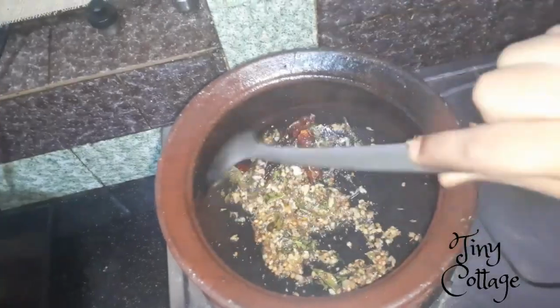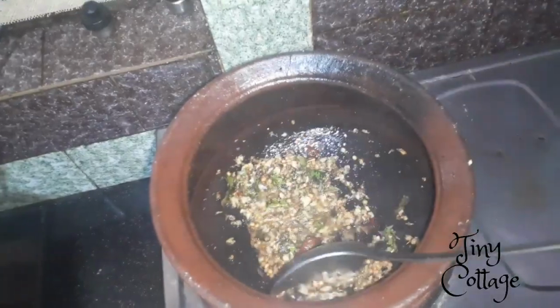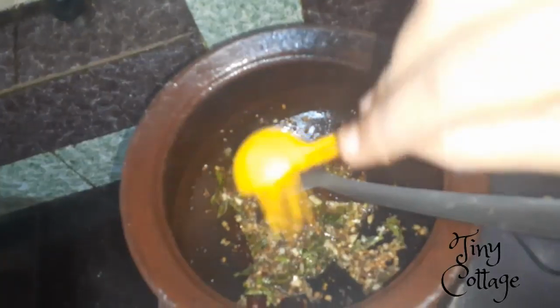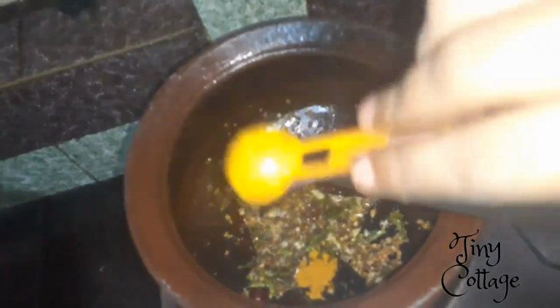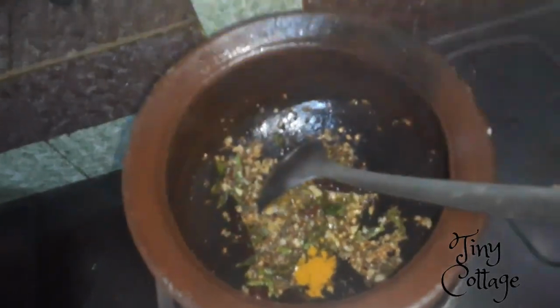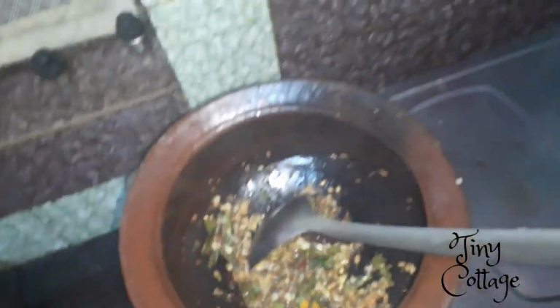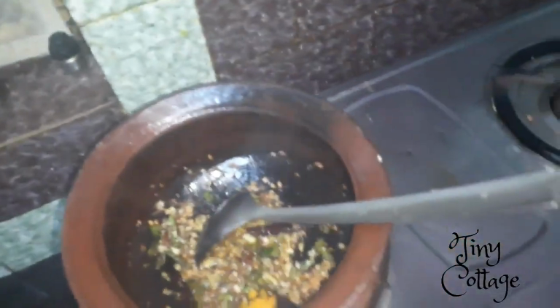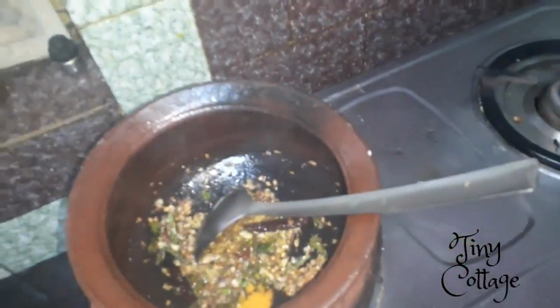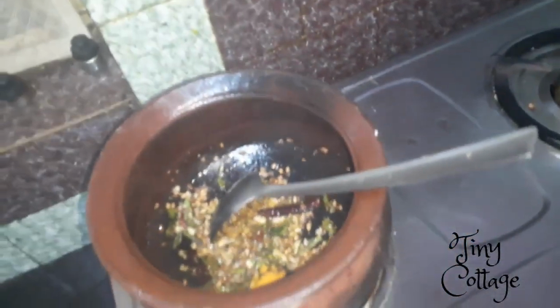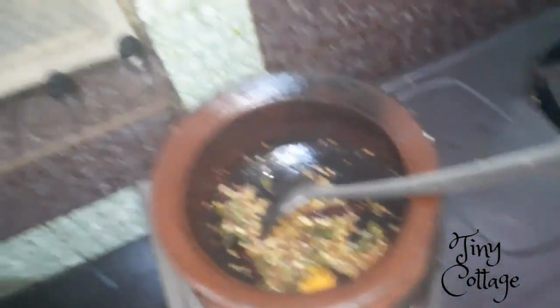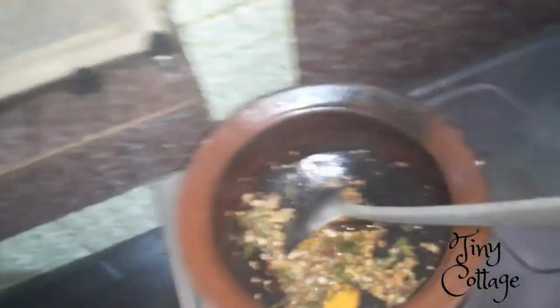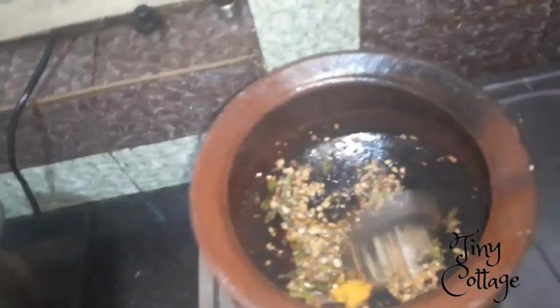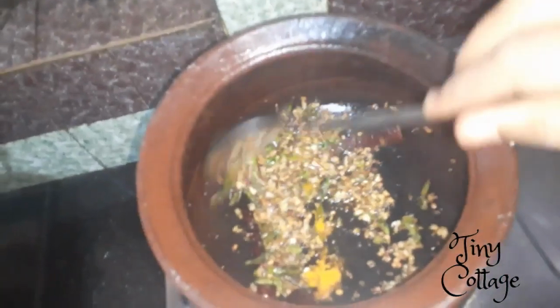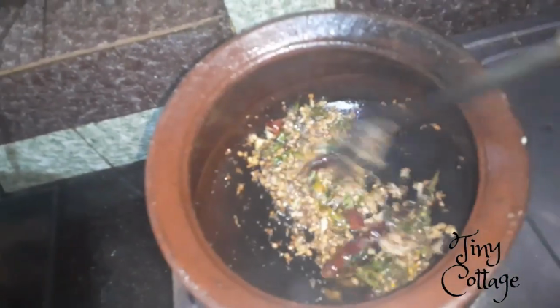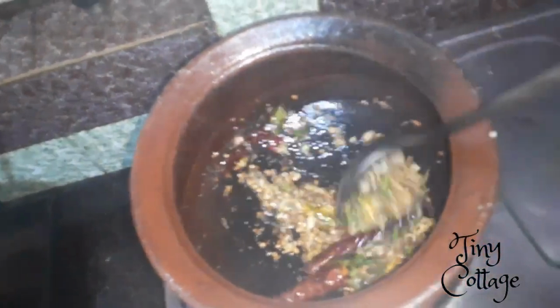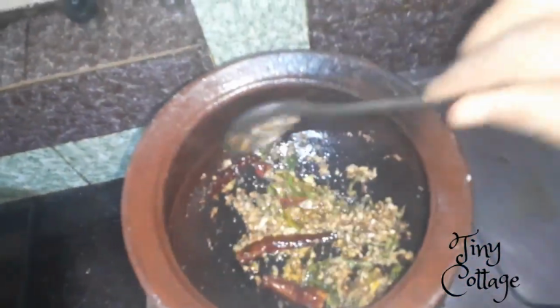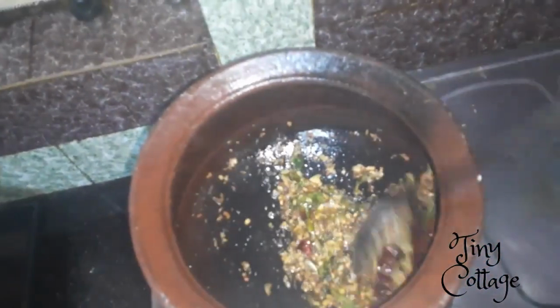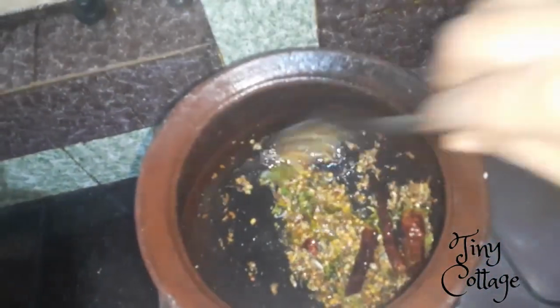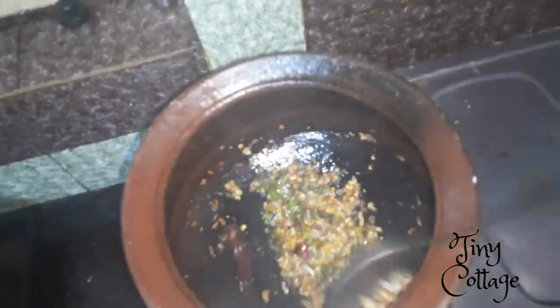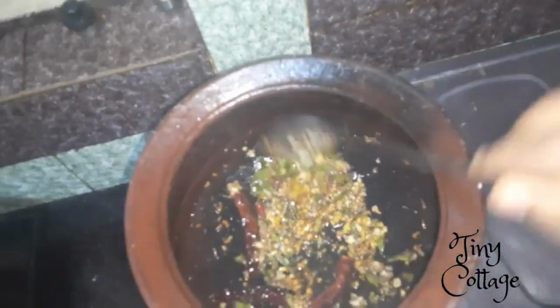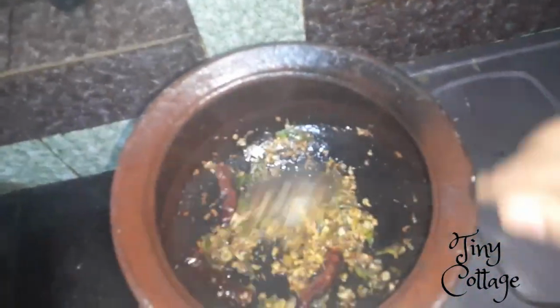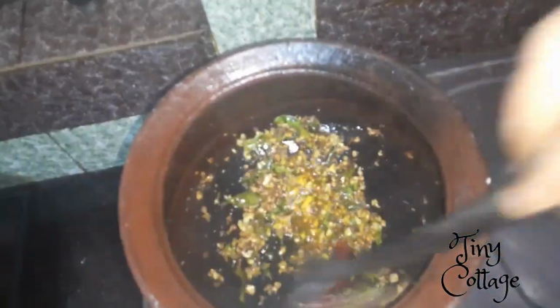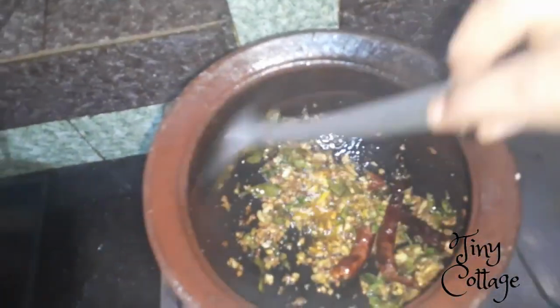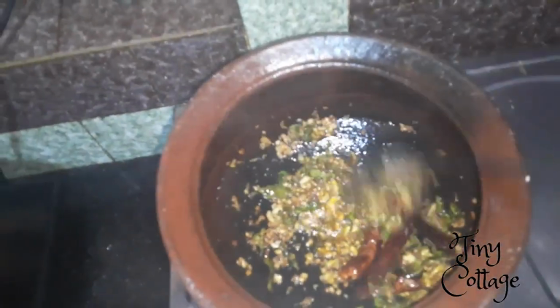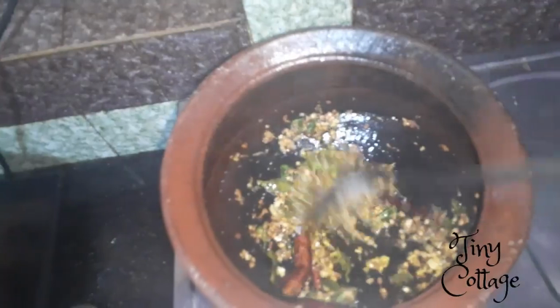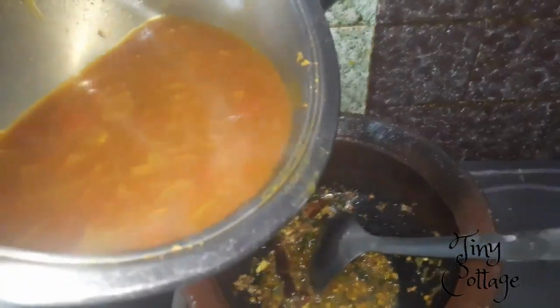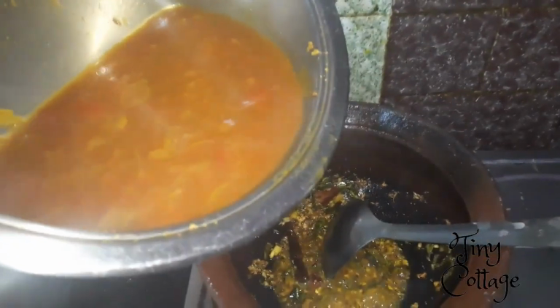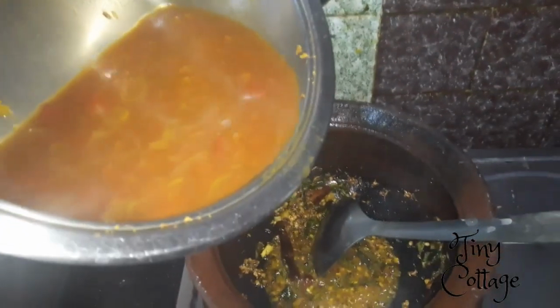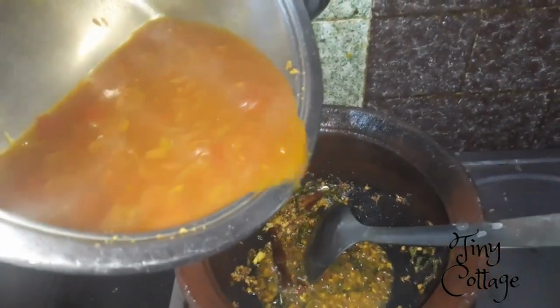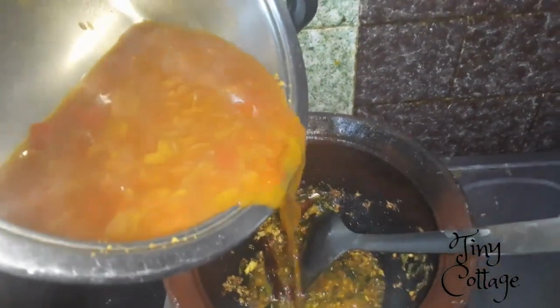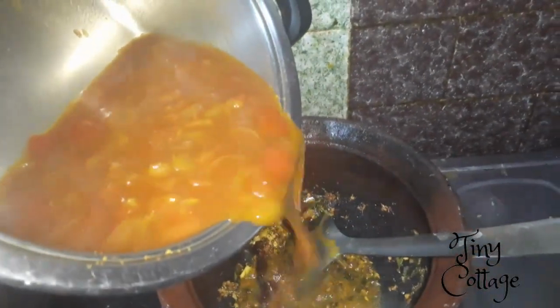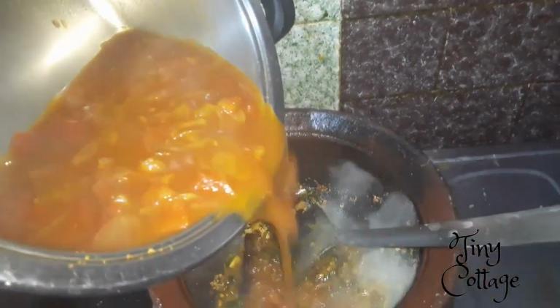Add a little bit of turmeric and sauté it for a few minutes. Once it's done, you can add the tomato rasam to the tadka.